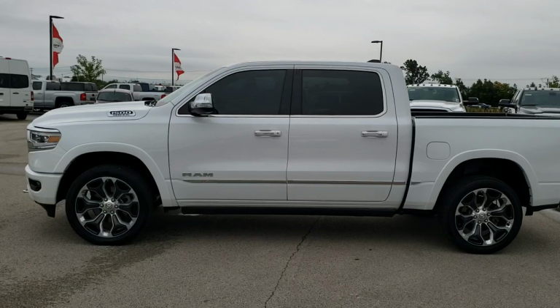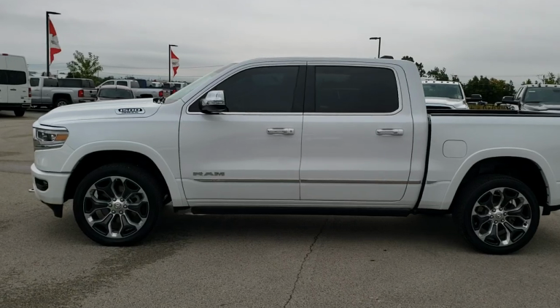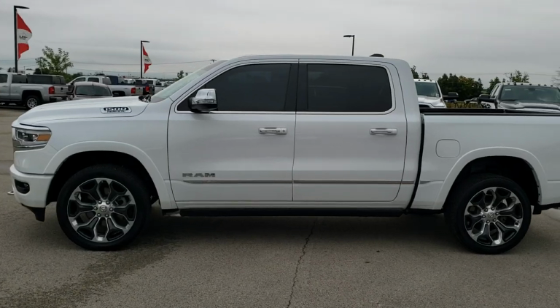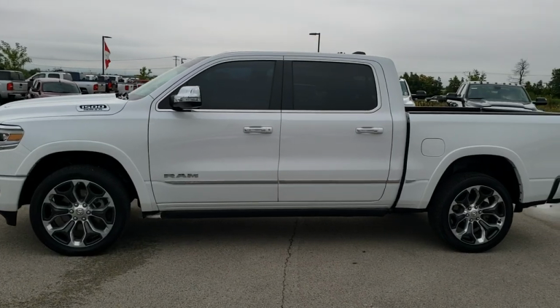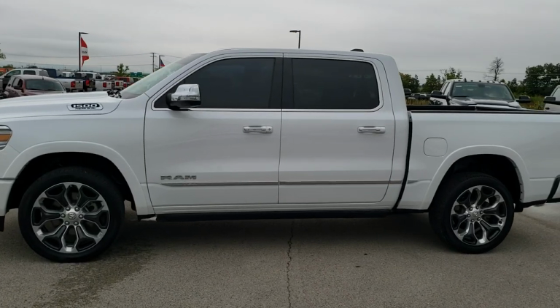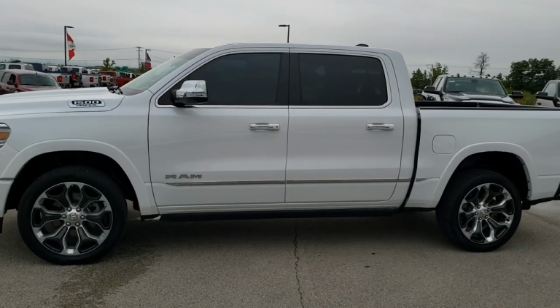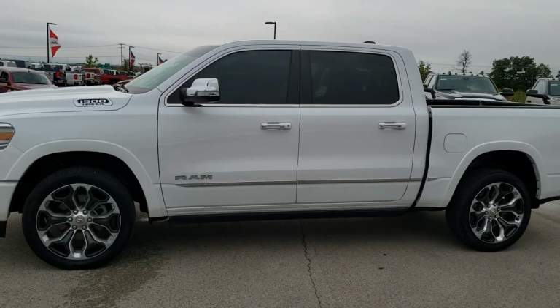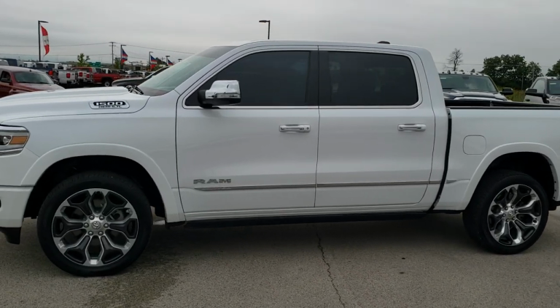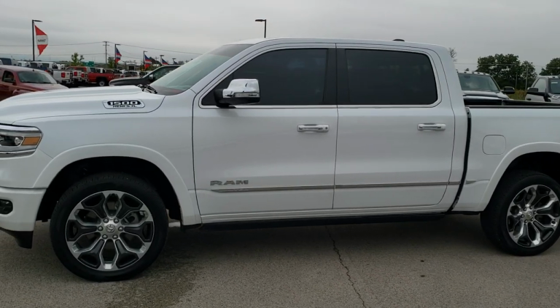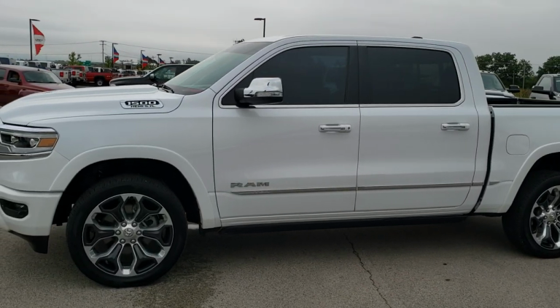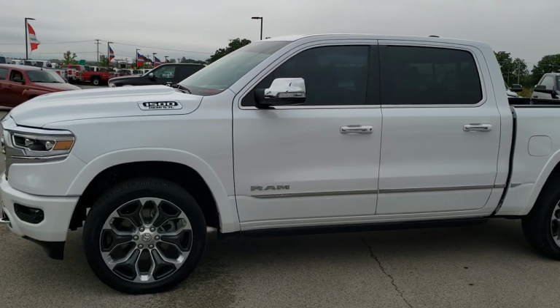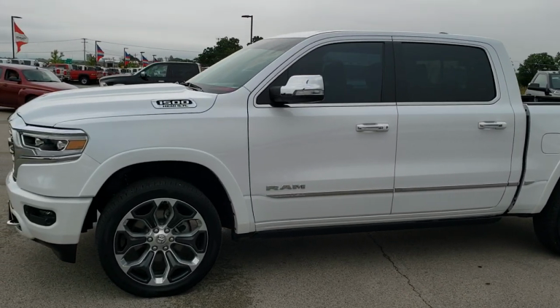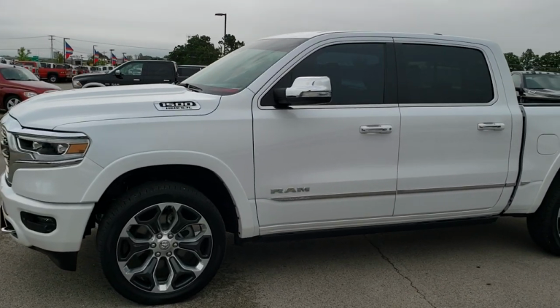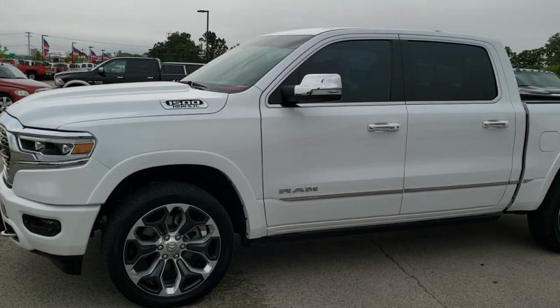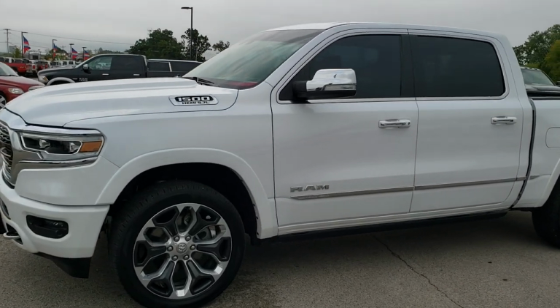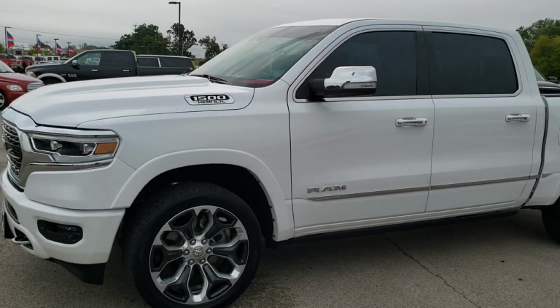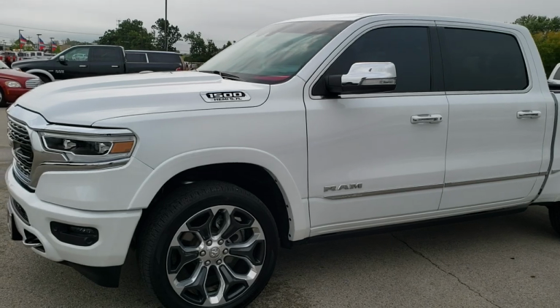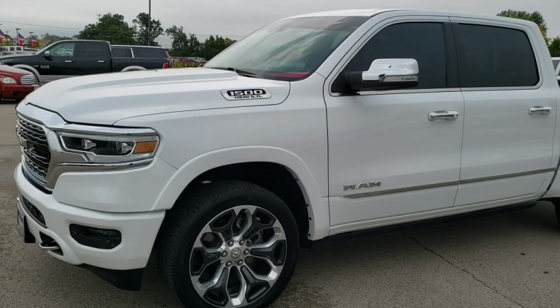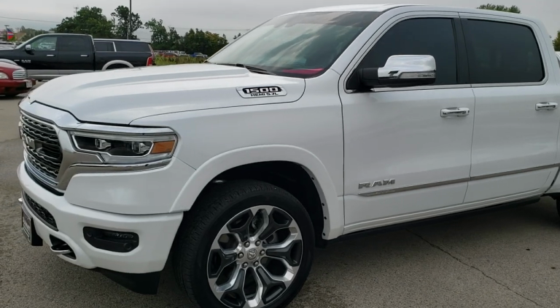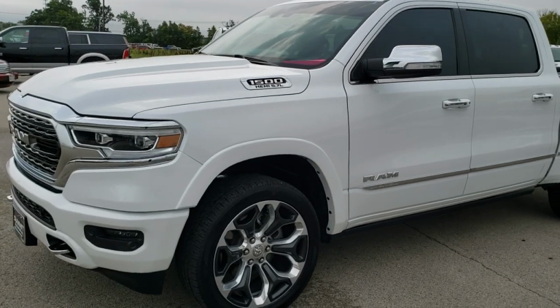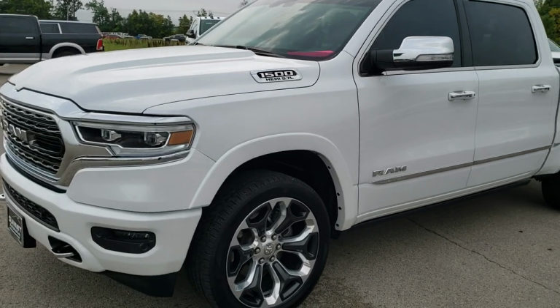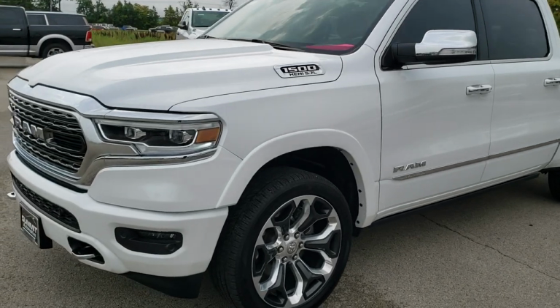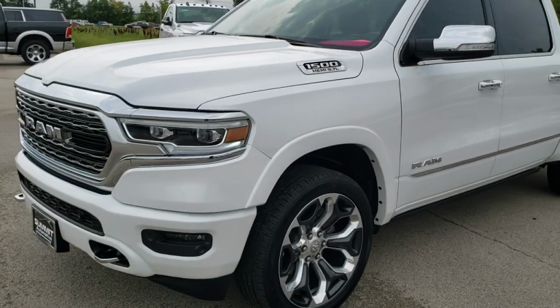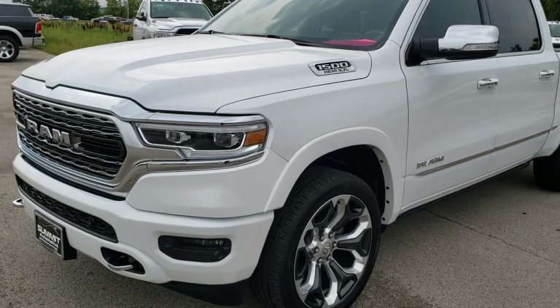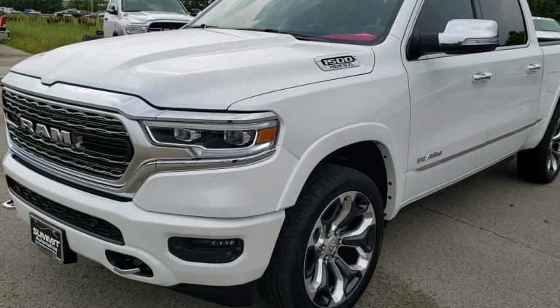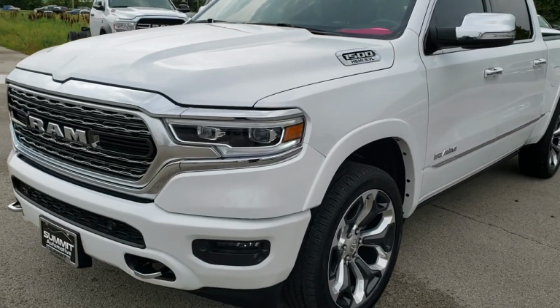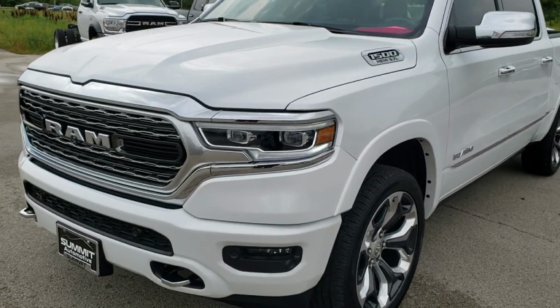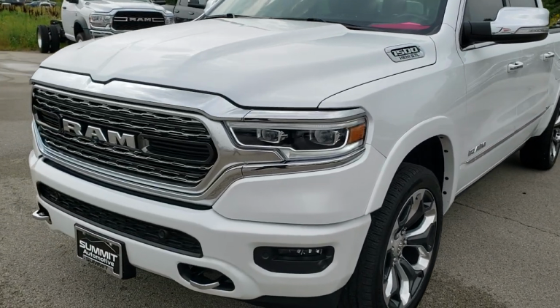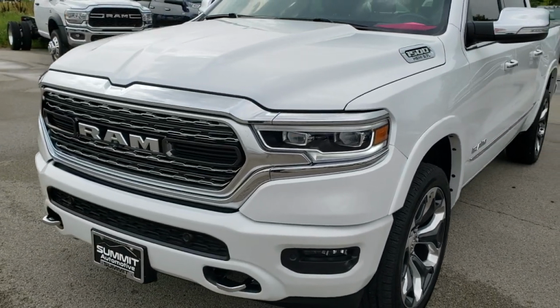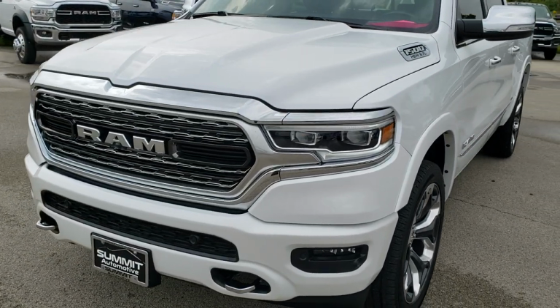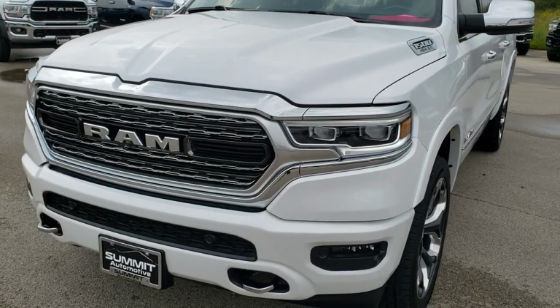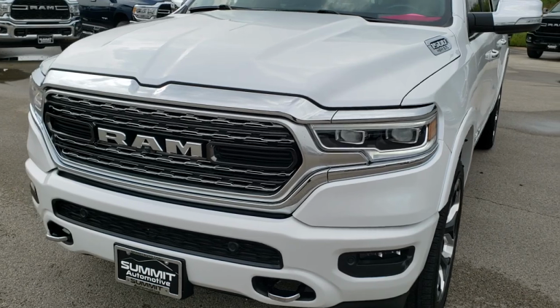This is stock number 9160A. We are here at Summit Automotive in Fond du Lac, Wisconsin — your new and used Ram and light duty truck headquarters.